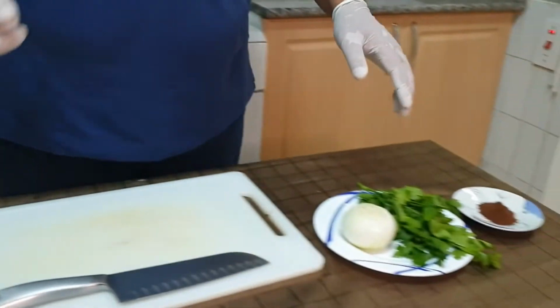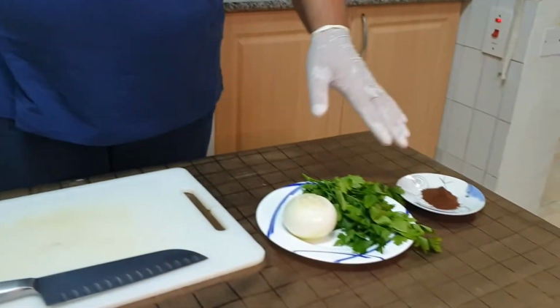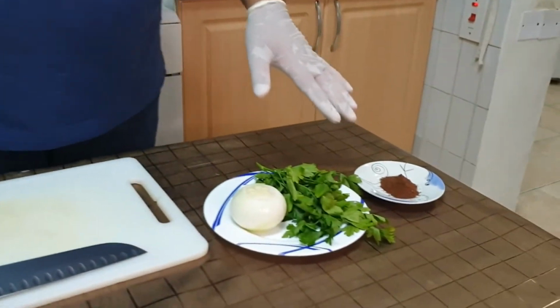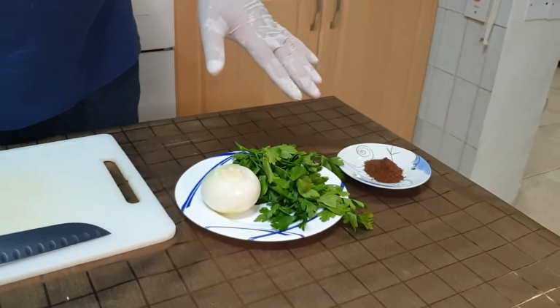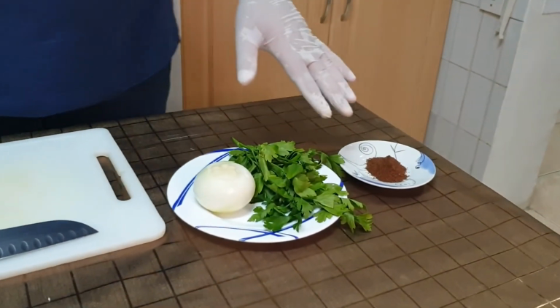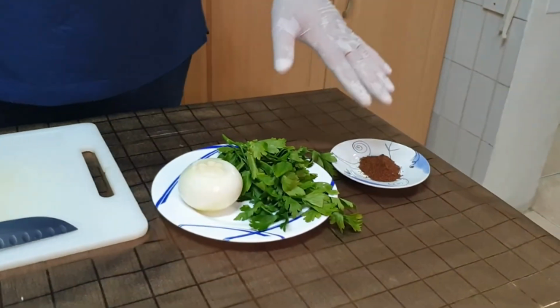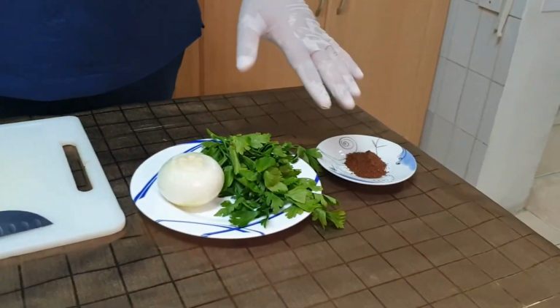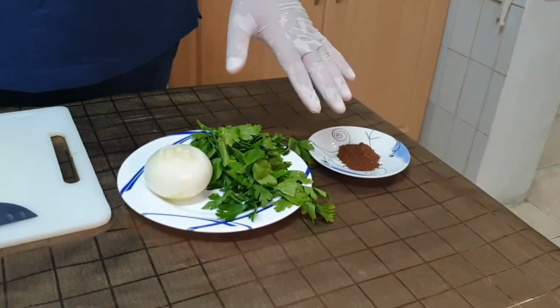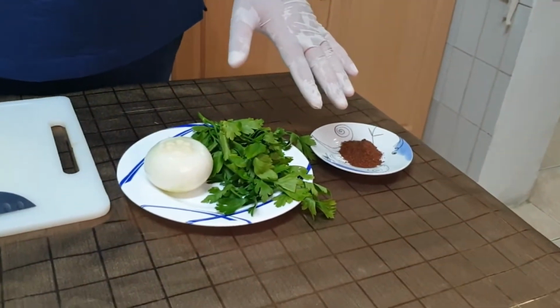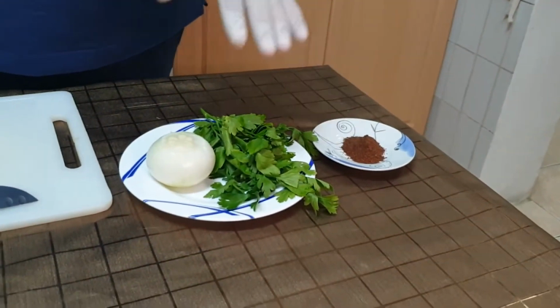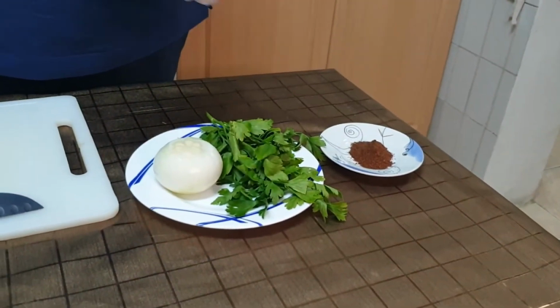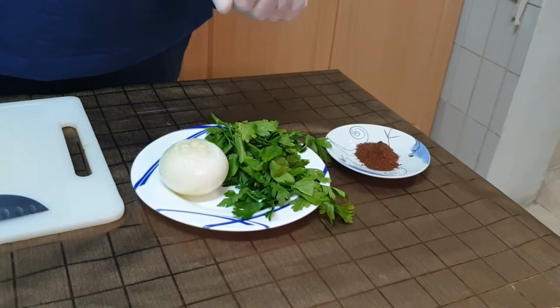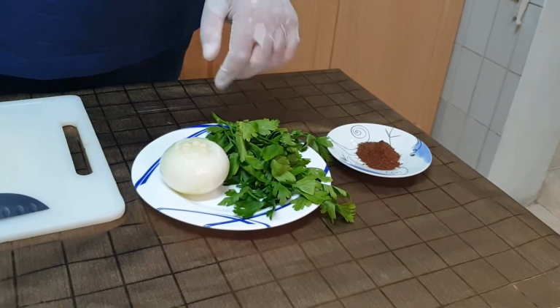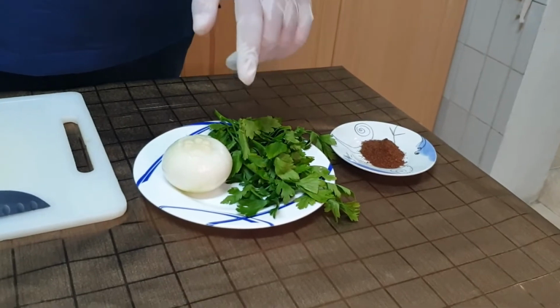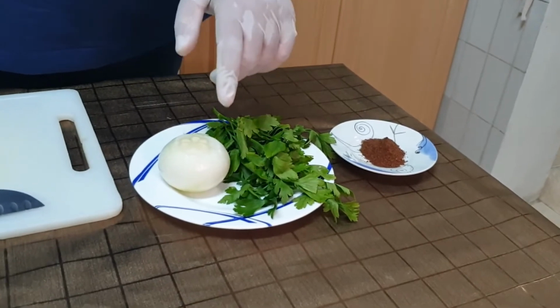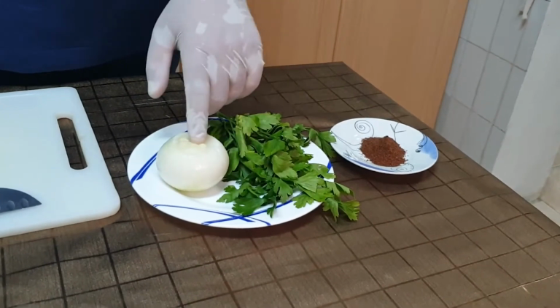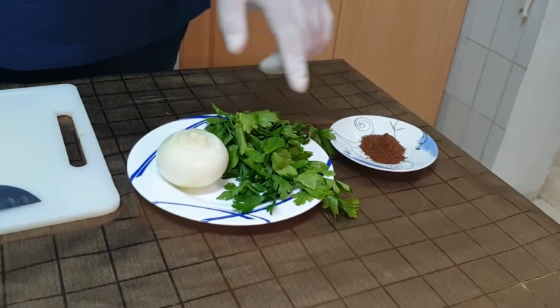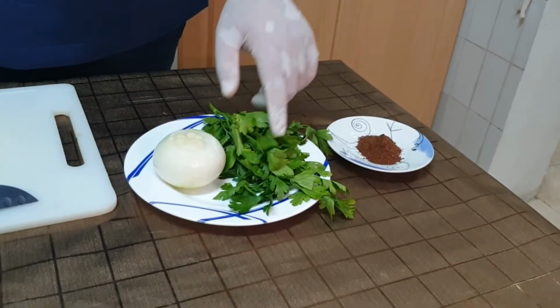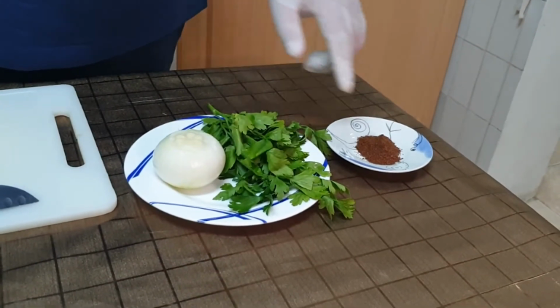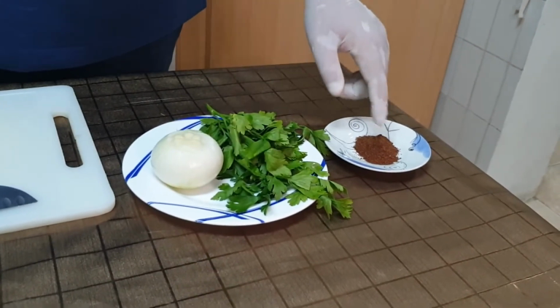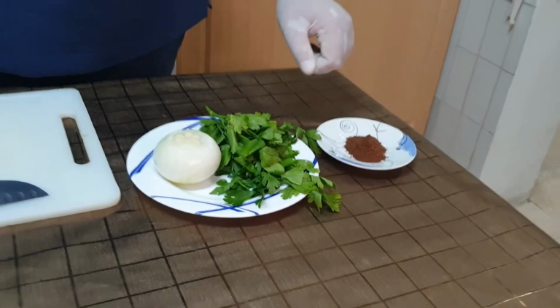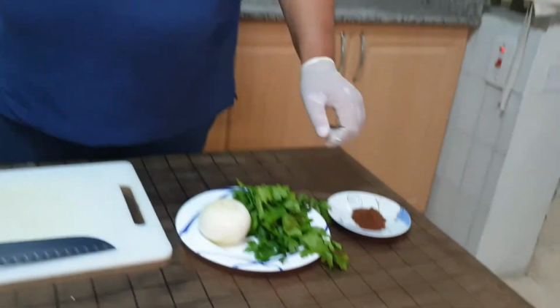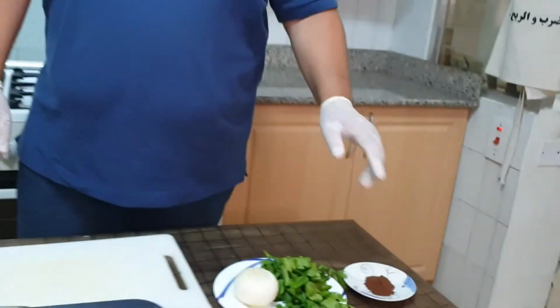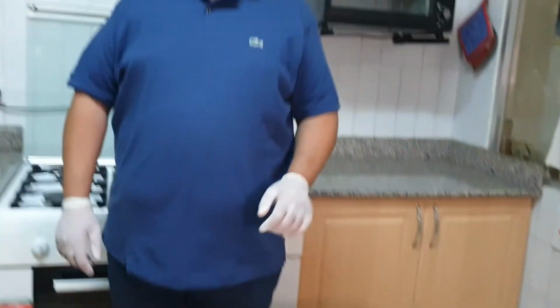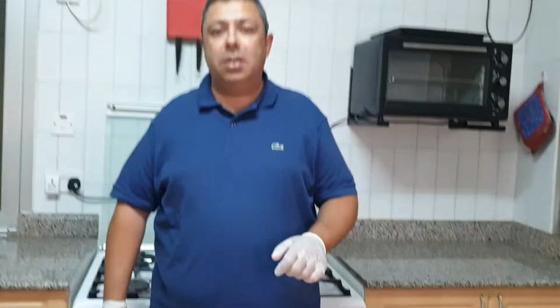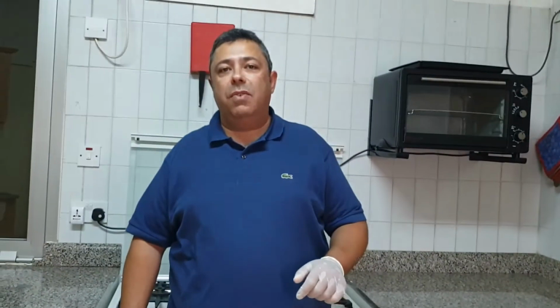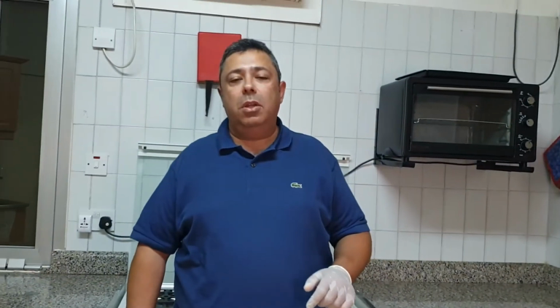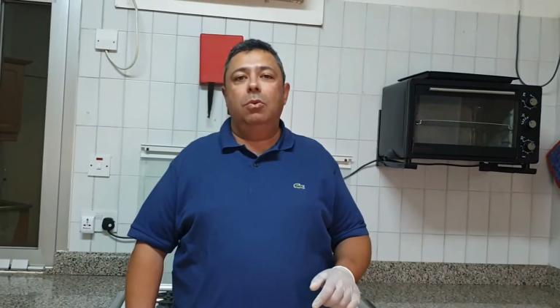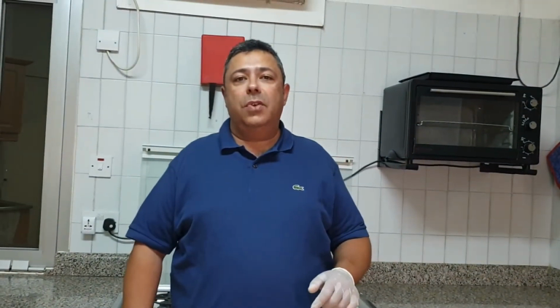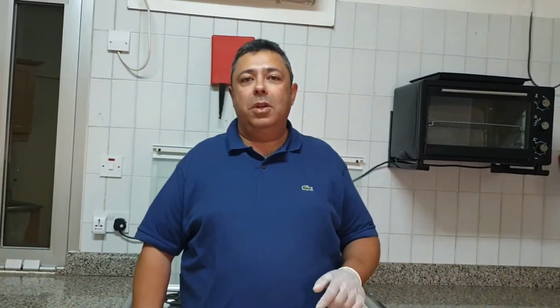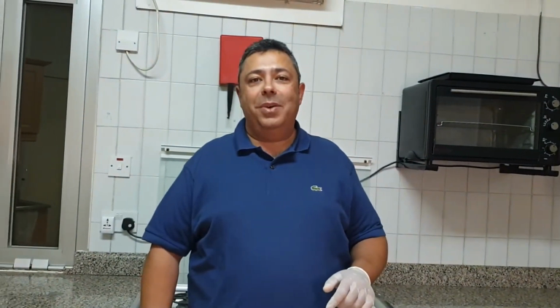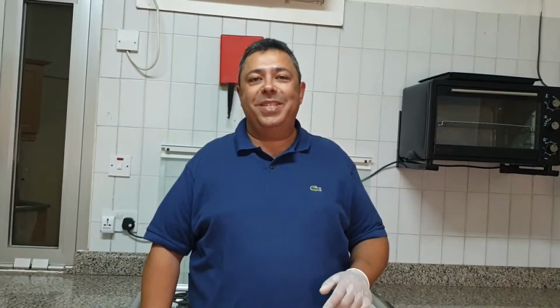To roll the sandwich later, we're going to use, in addition to the meat shawarma, onion, parsley and sumac mix. Sumac is a sweet and sour vegetable which is very common in Lebanese cuisine.